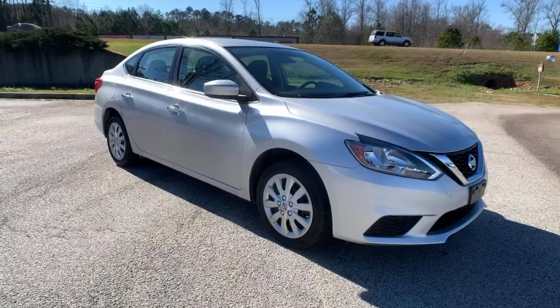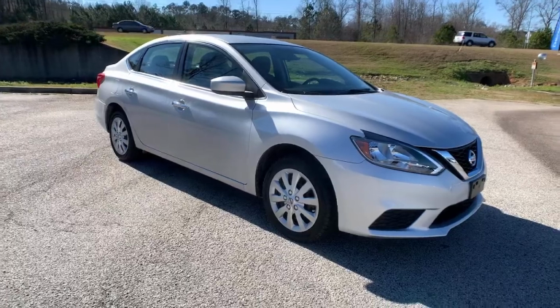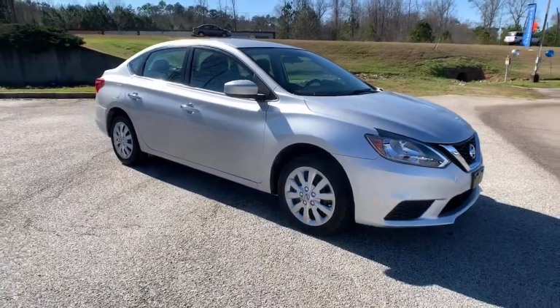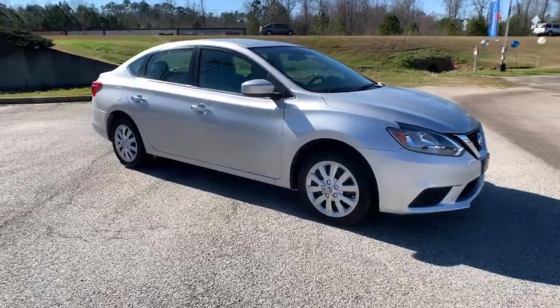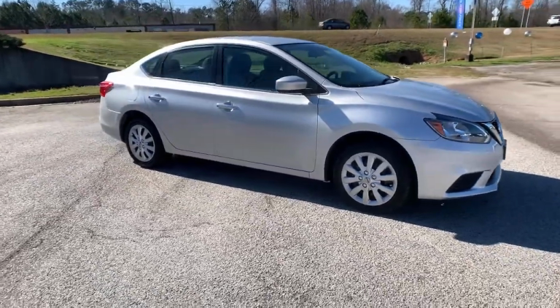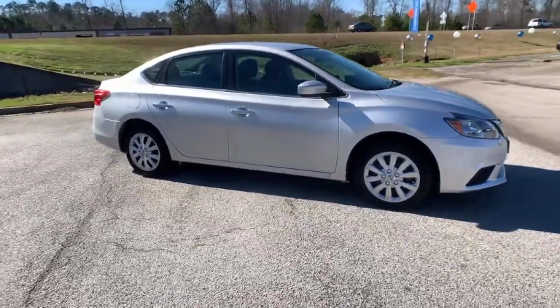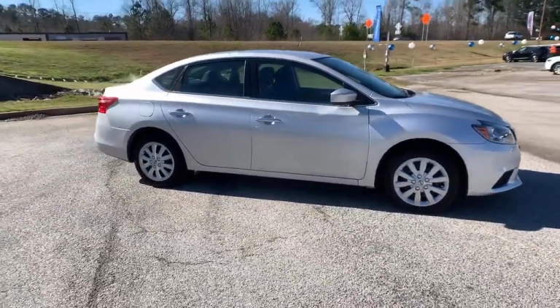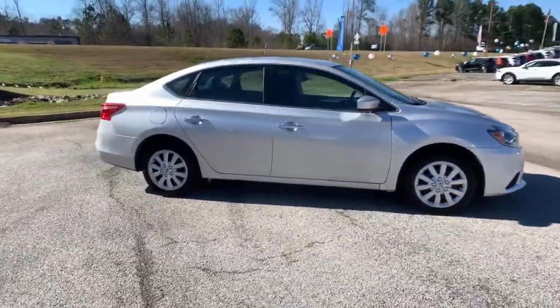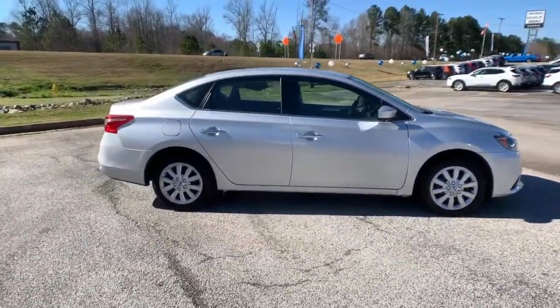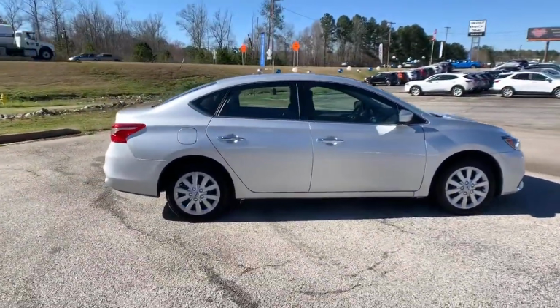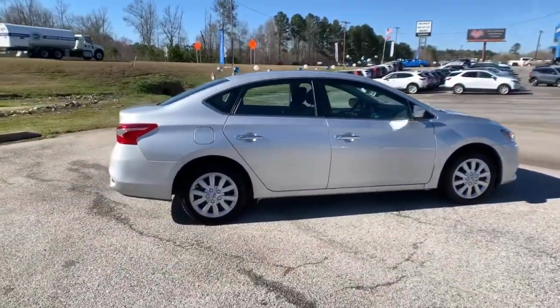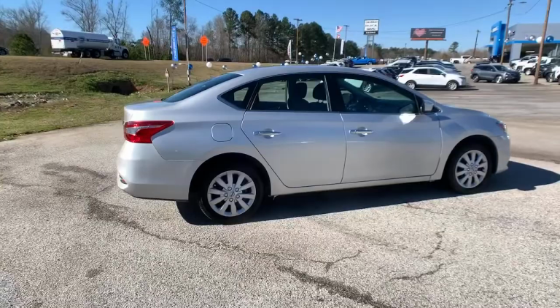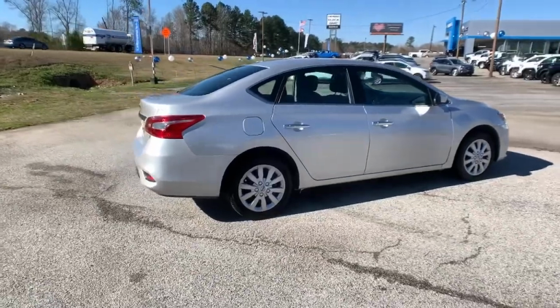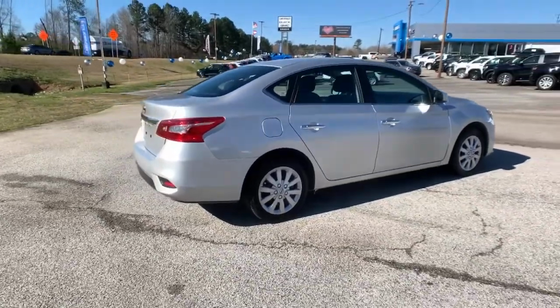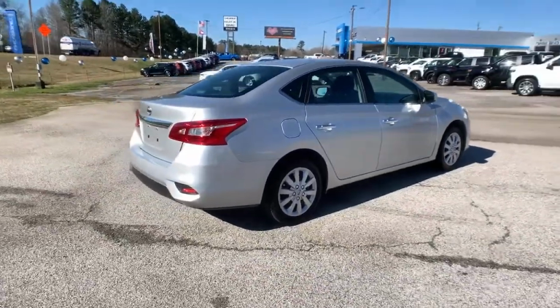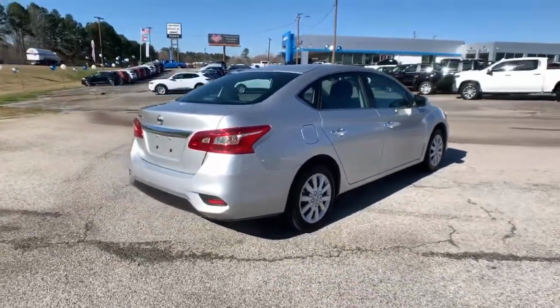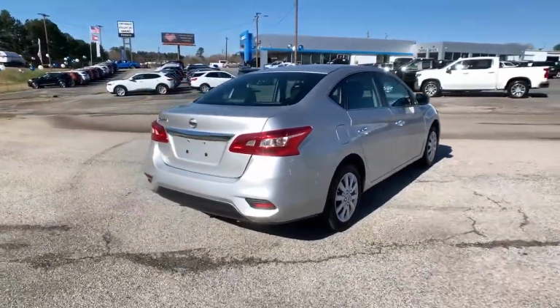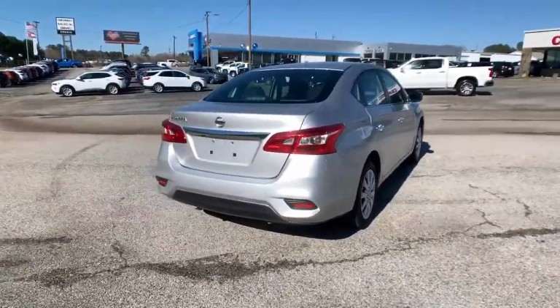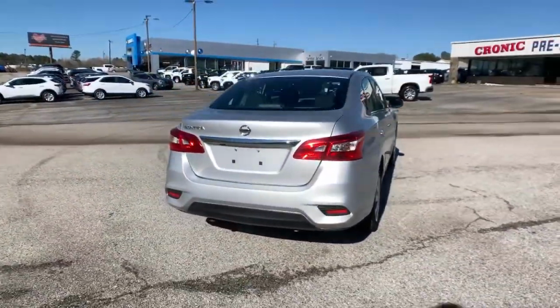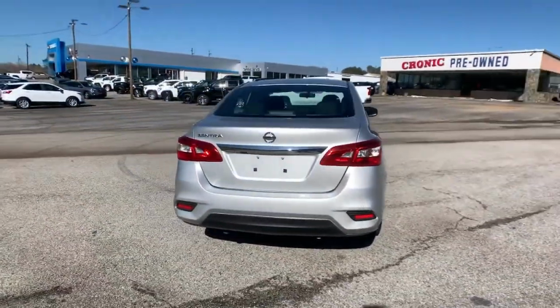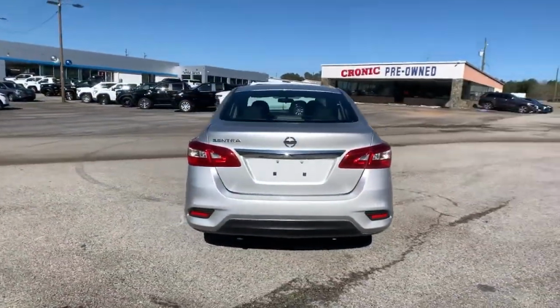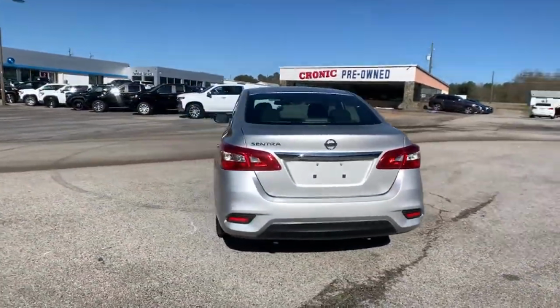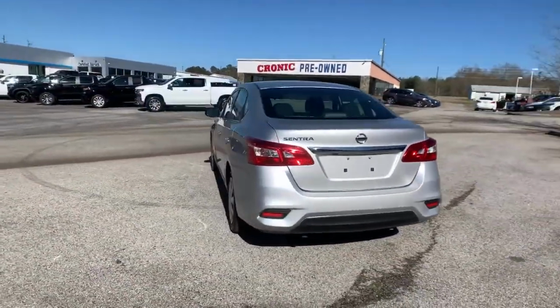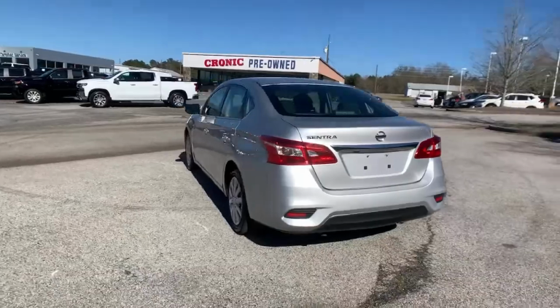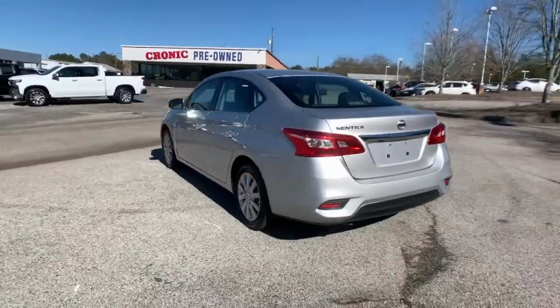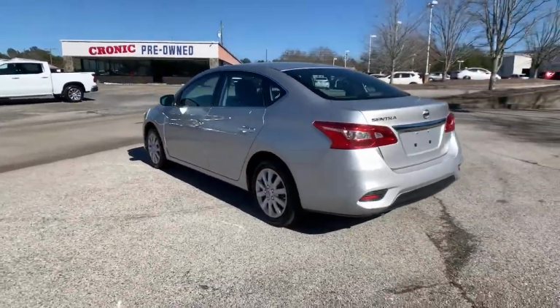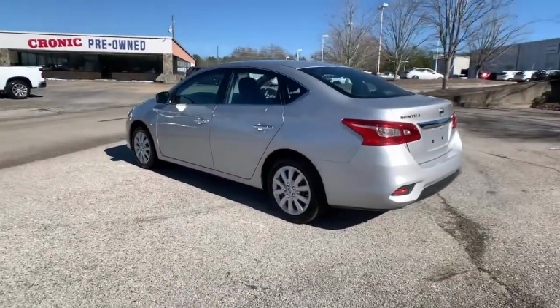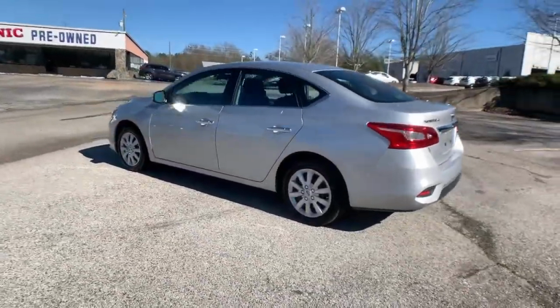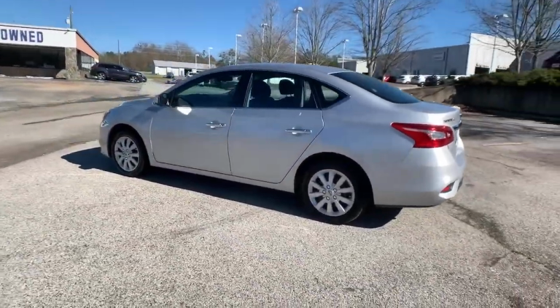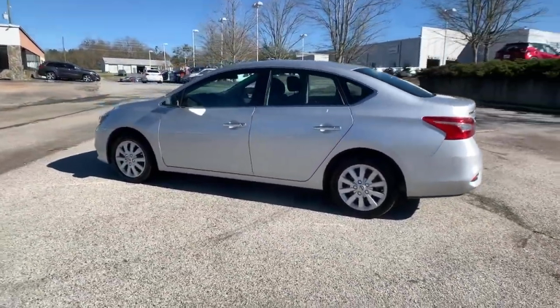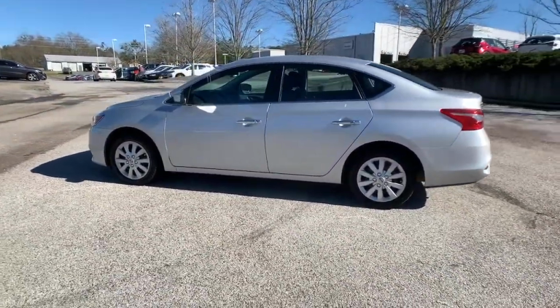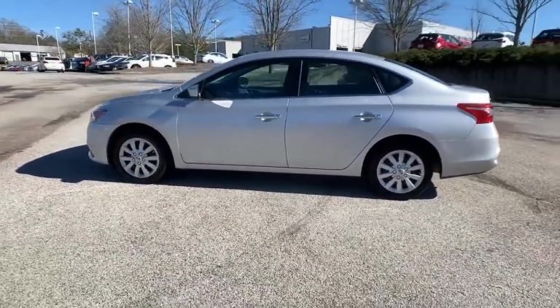Picture yourself in the 2019 Nissan Sentra. This vehicle still has fewer than 45,000 miles on the clock, so it won't last long. This roomy Sentra makes your daily drive fun, comfortable, and convenient.